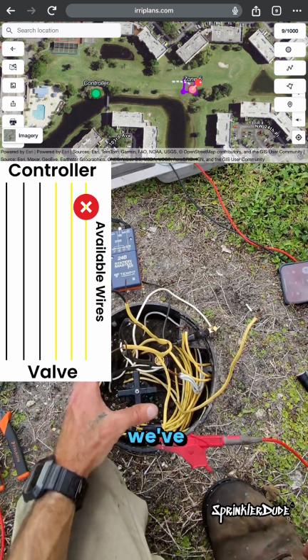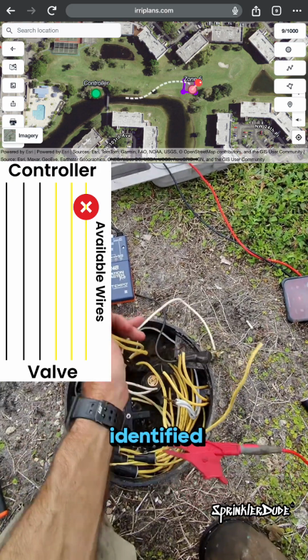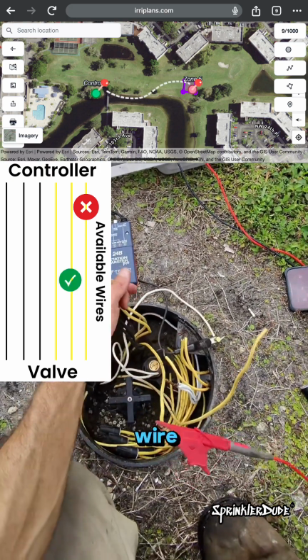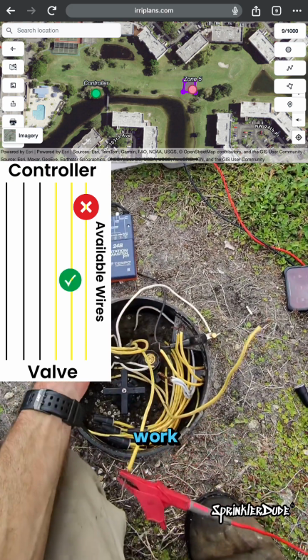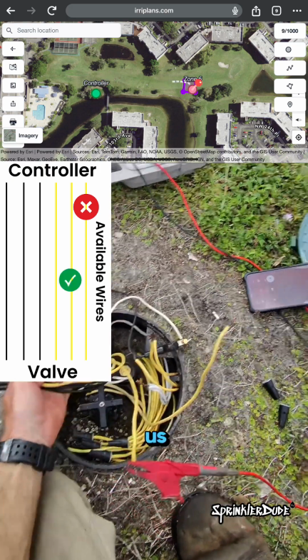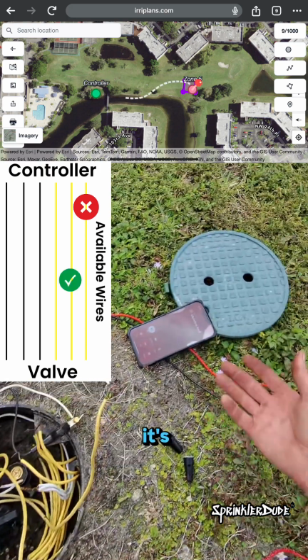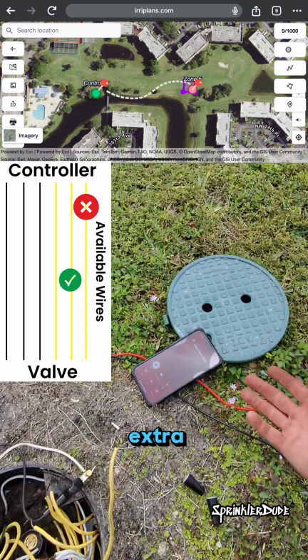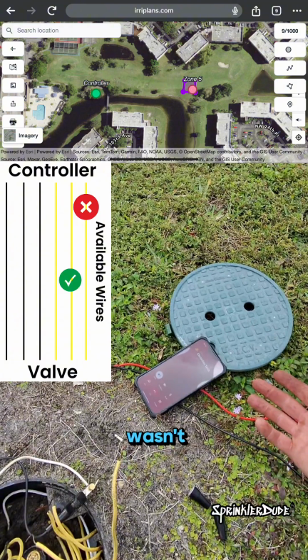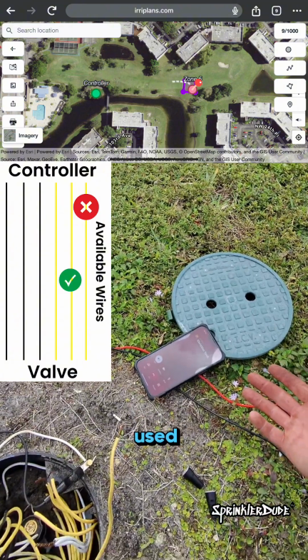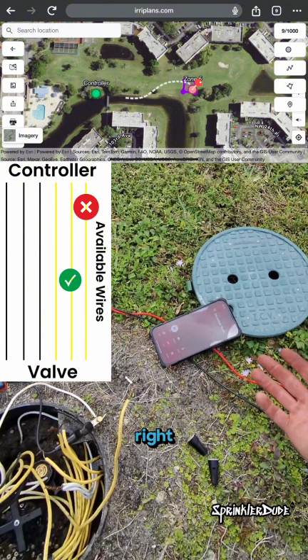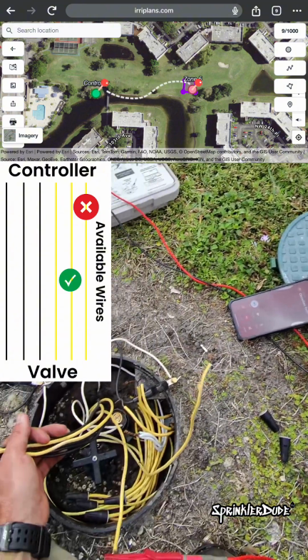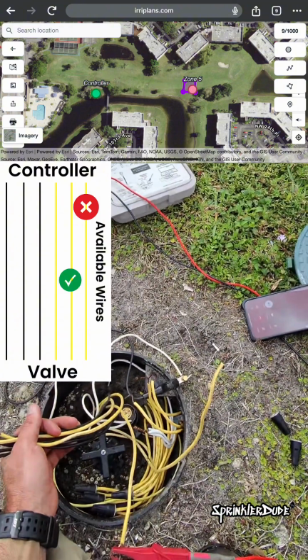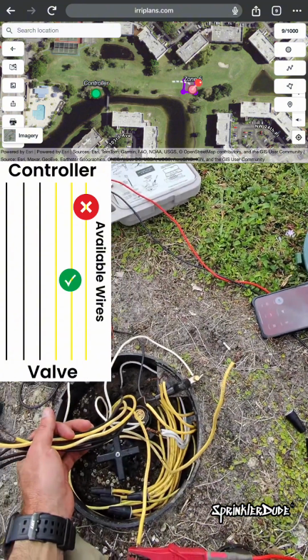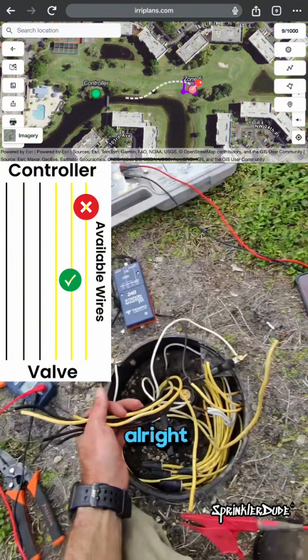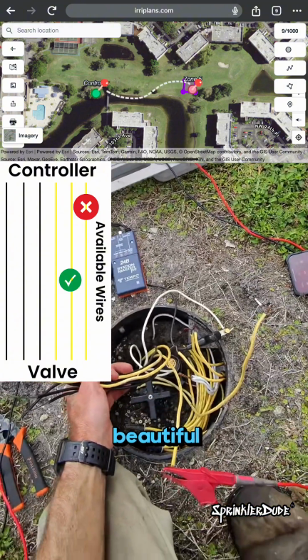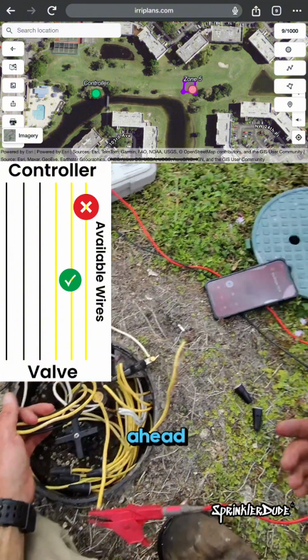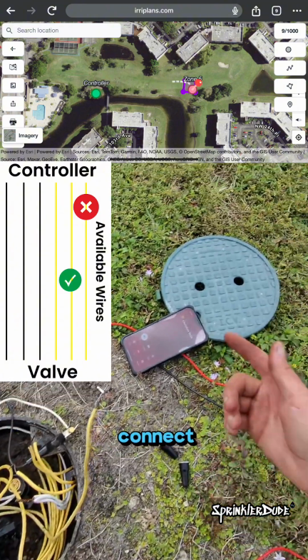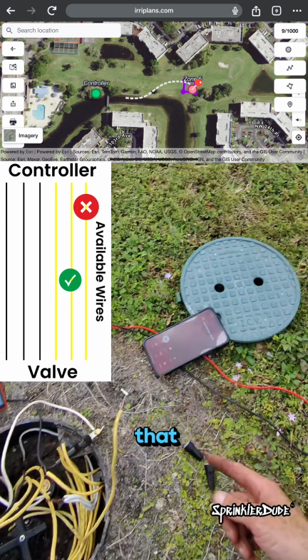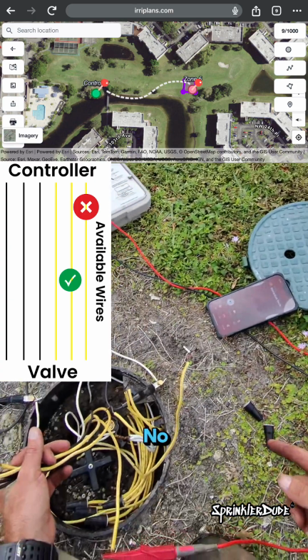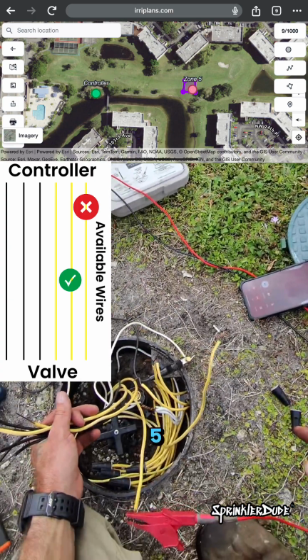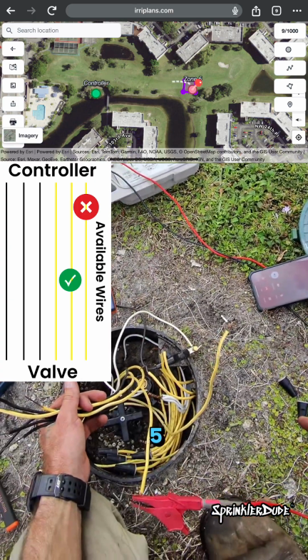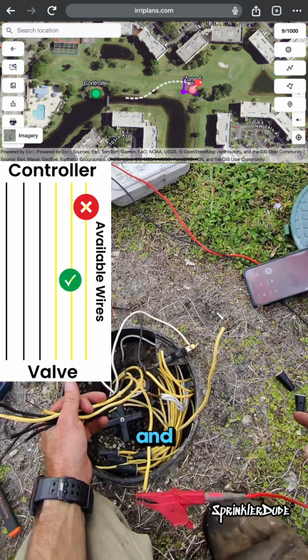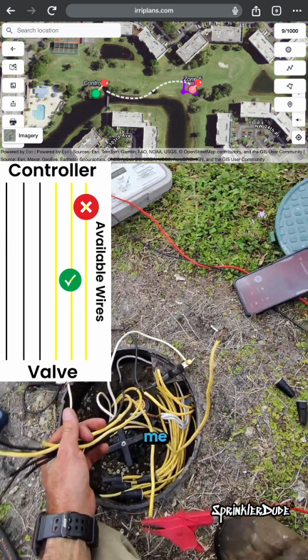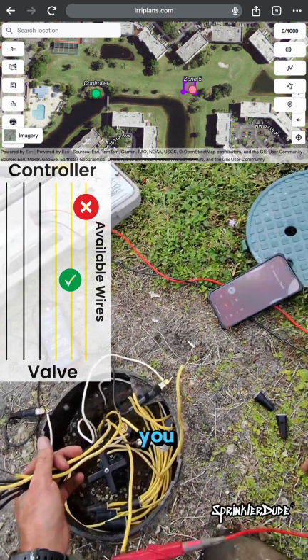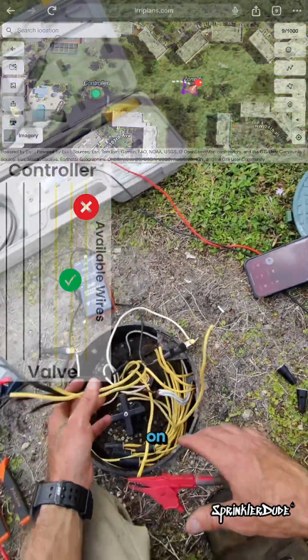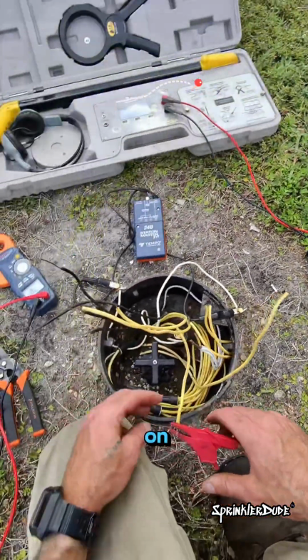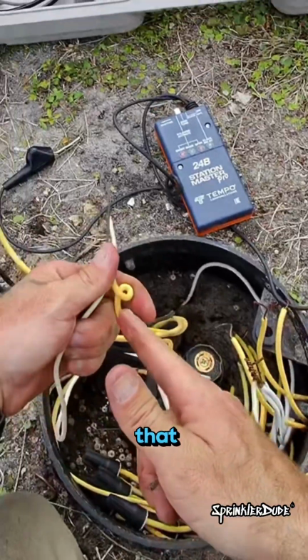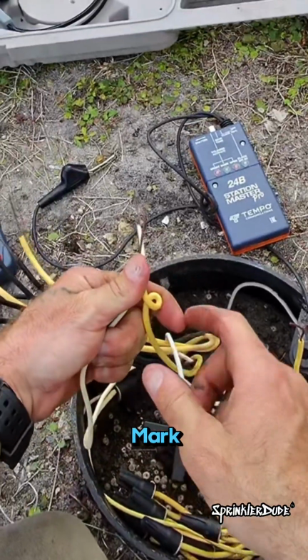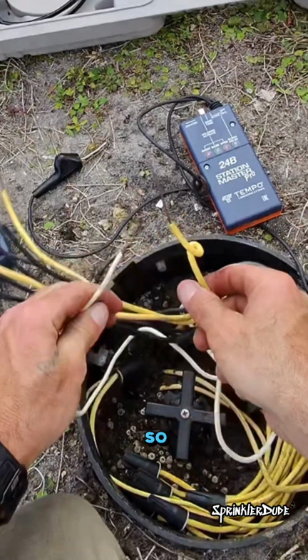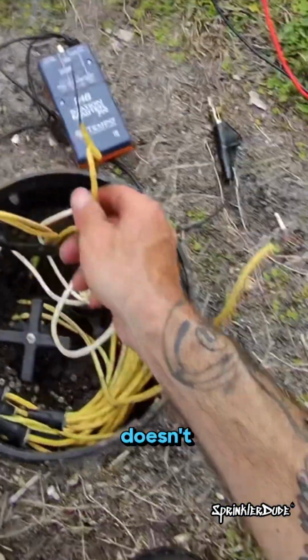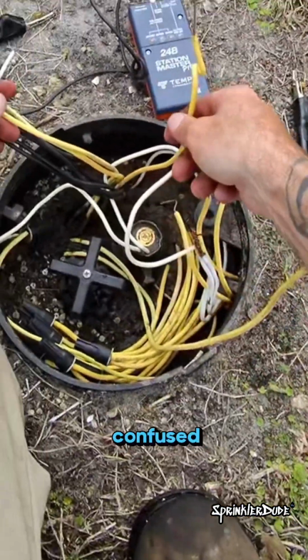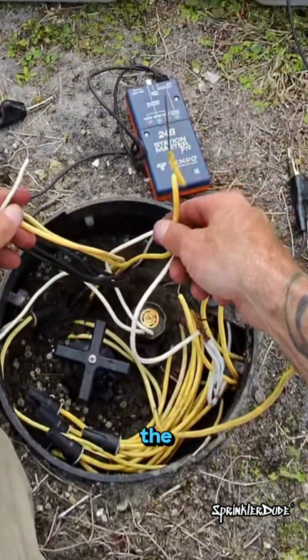We've identified a wire that's going to work for us over there. It's an extra wire that wasn't being used already. So let's go ahead and connect that to zone number 5, and then let me know when you've got it turned on. I'll mark the wire so that it doesn't get confused with the rest.